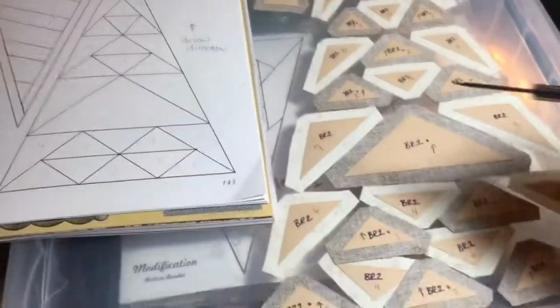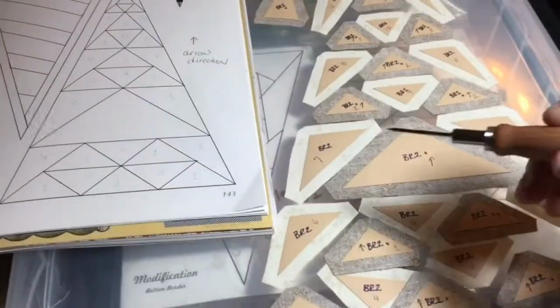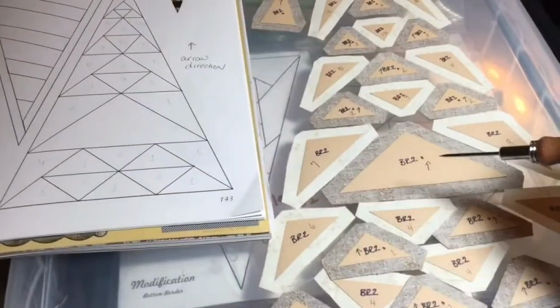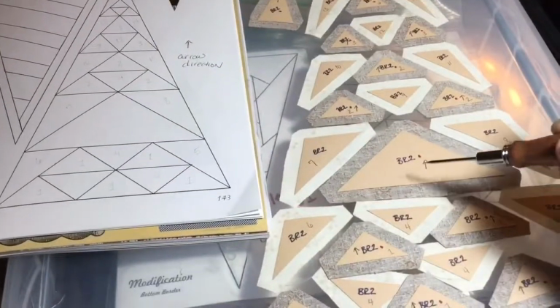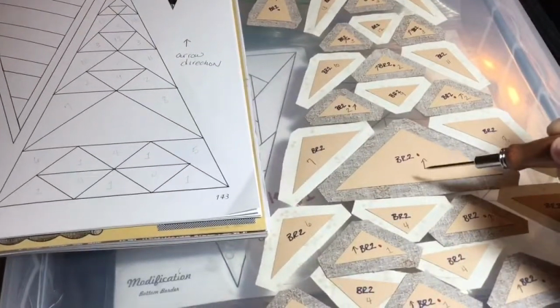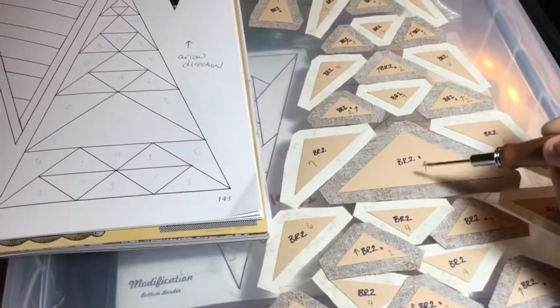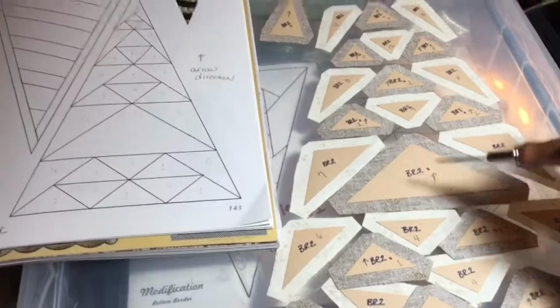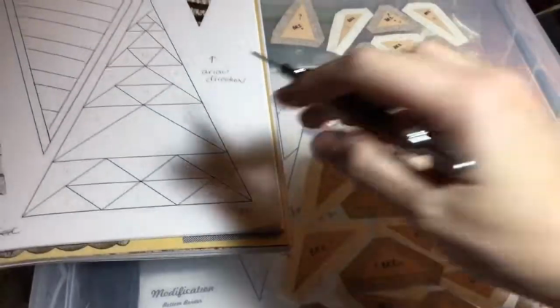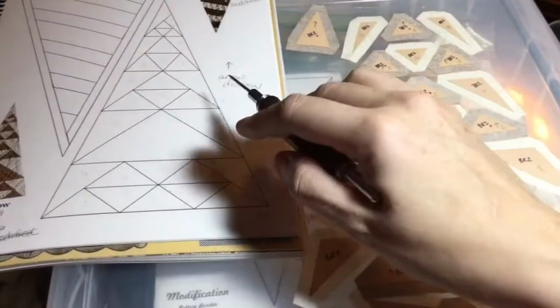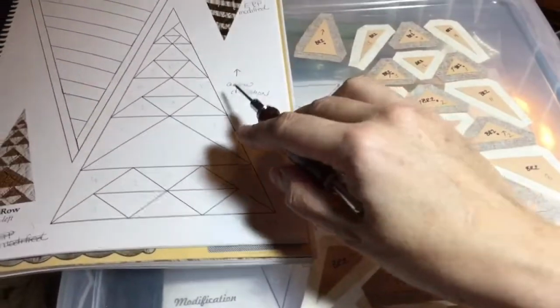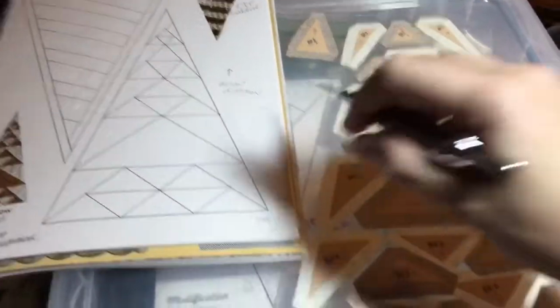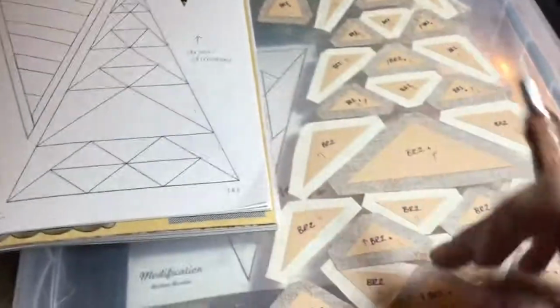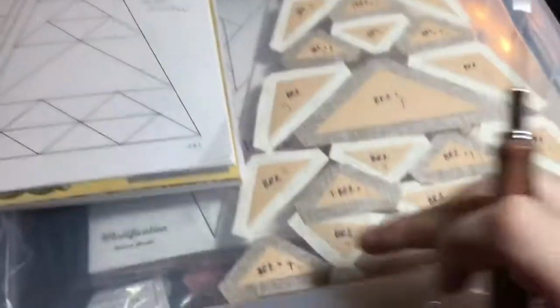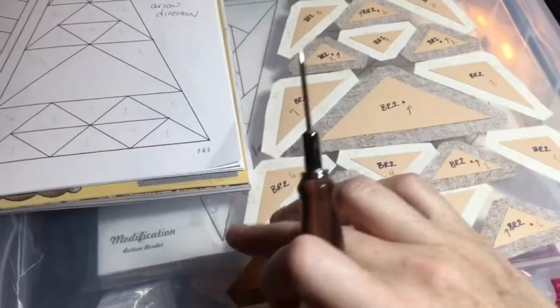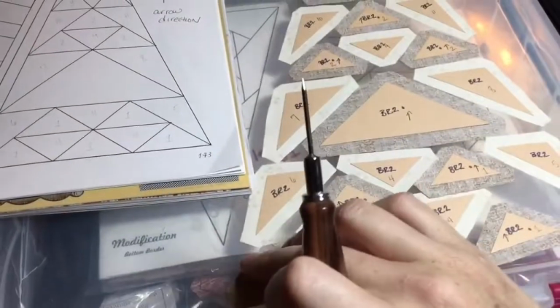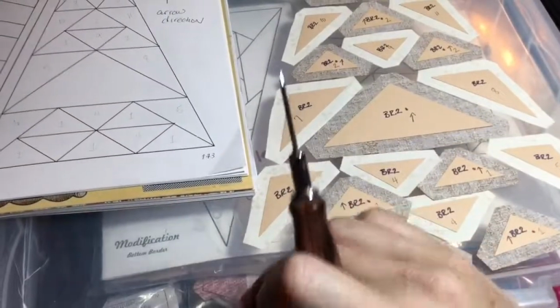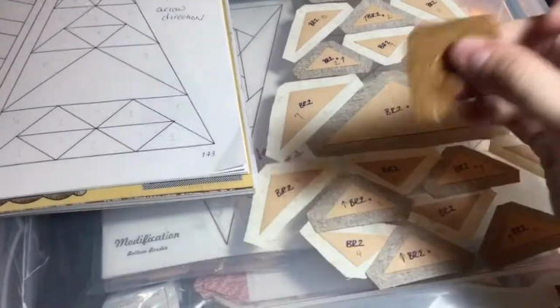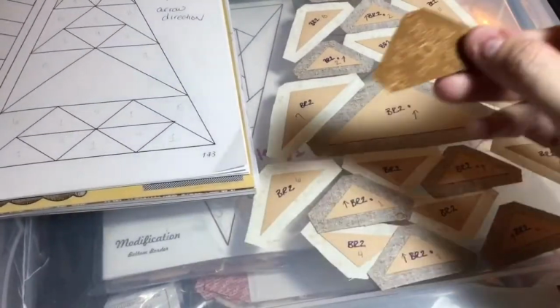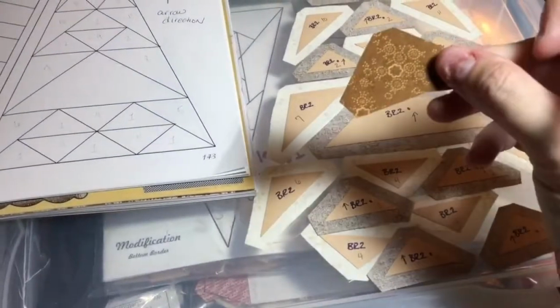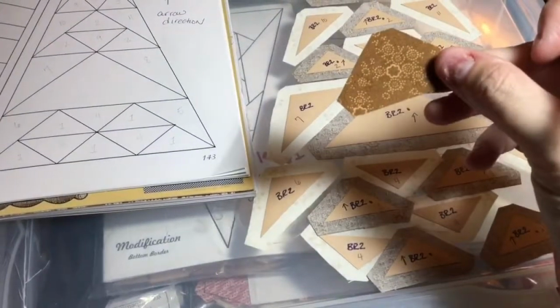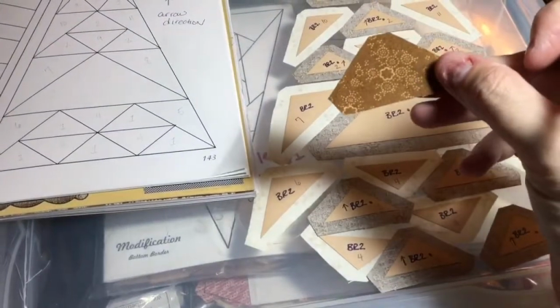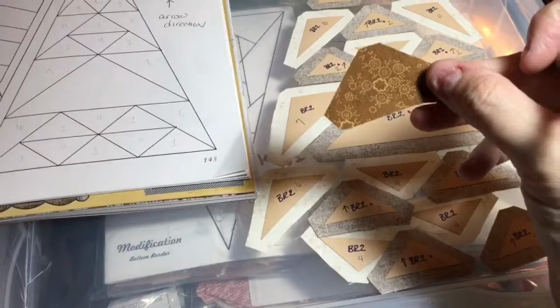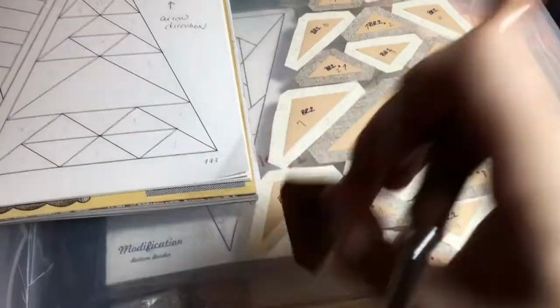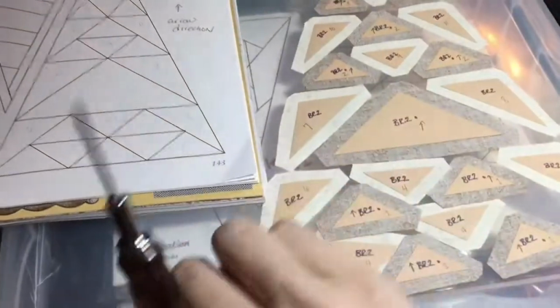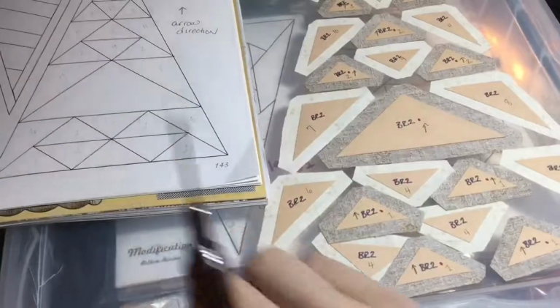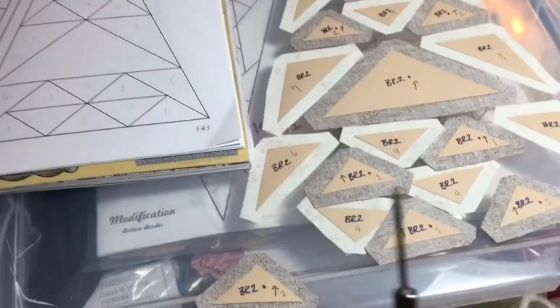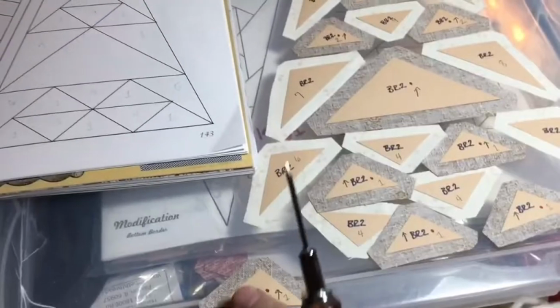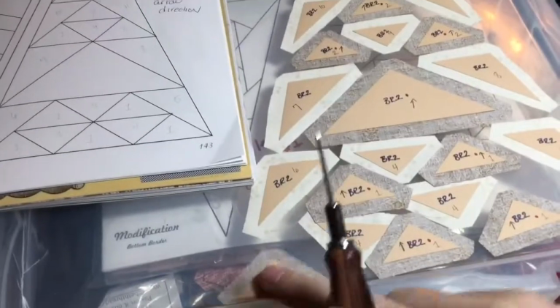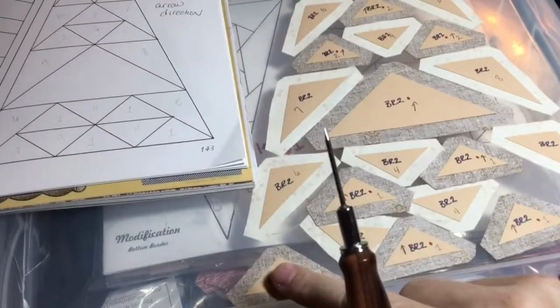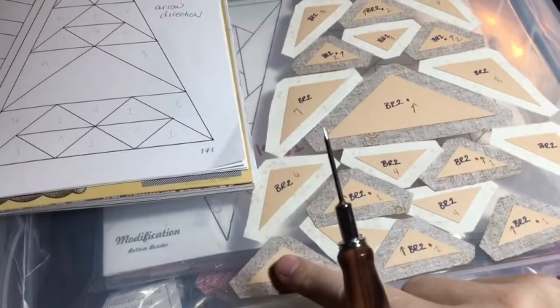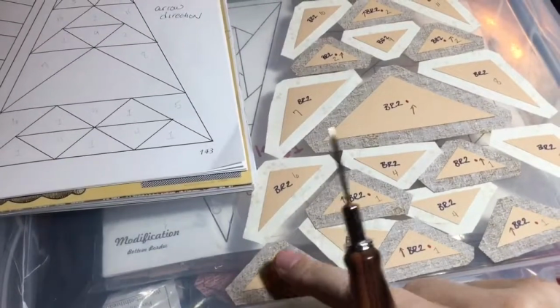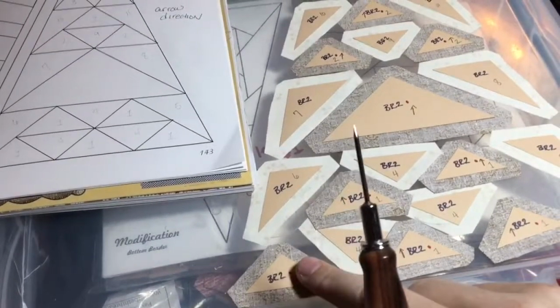I also had my arrows labeled for a directional fabric. This fabric is not directional but I did not know that at the time that I was doing my bag sort.